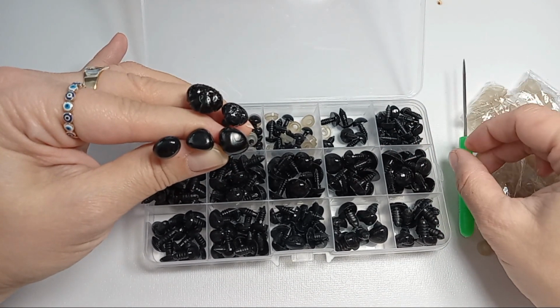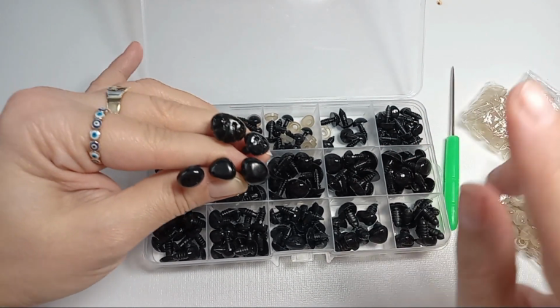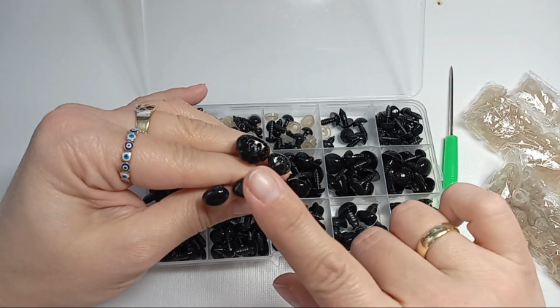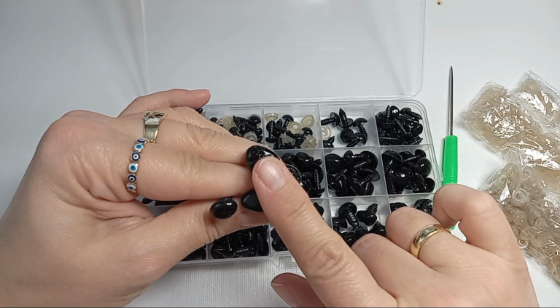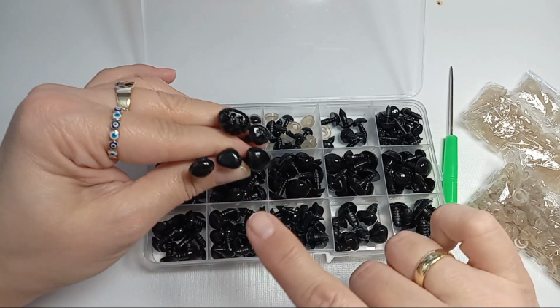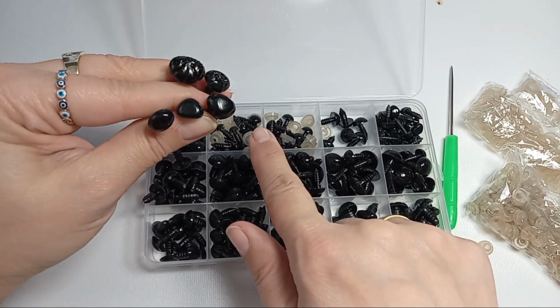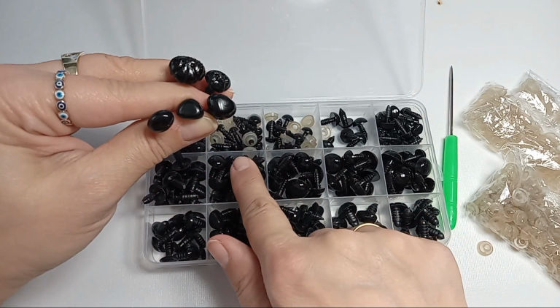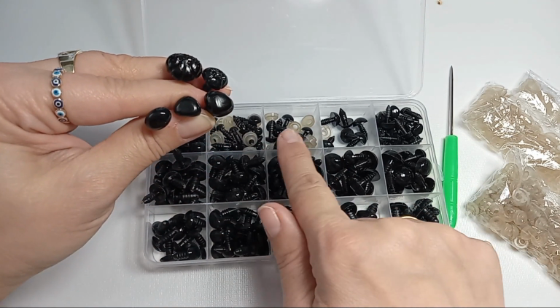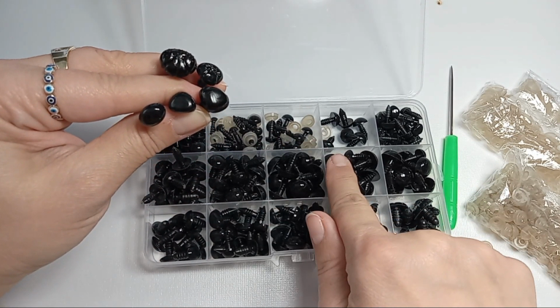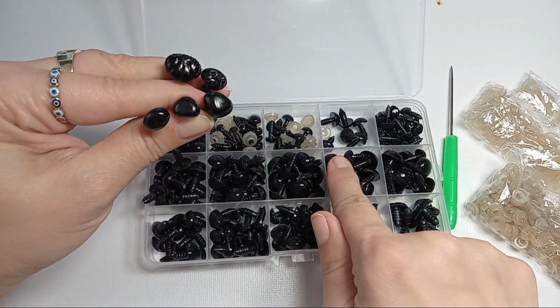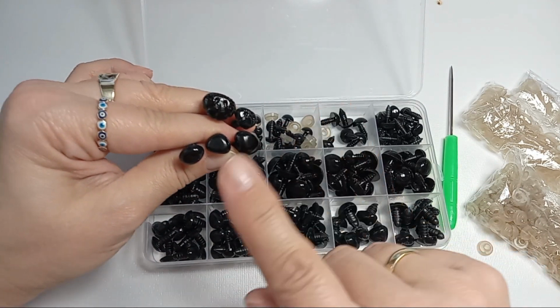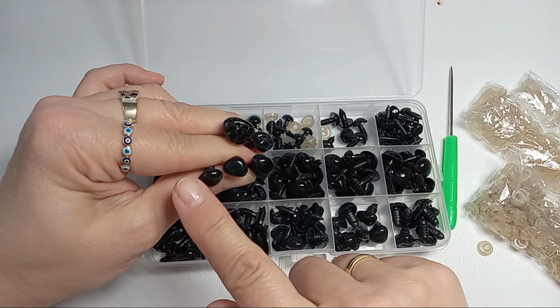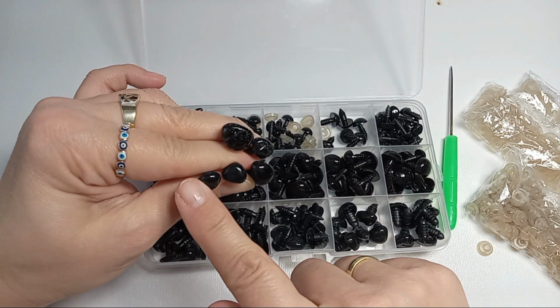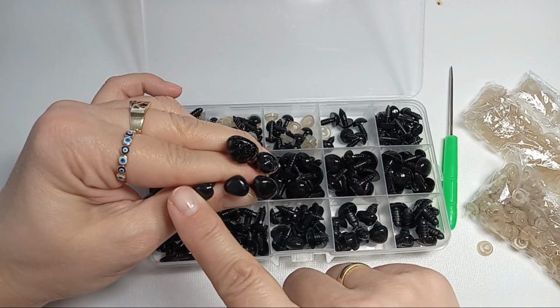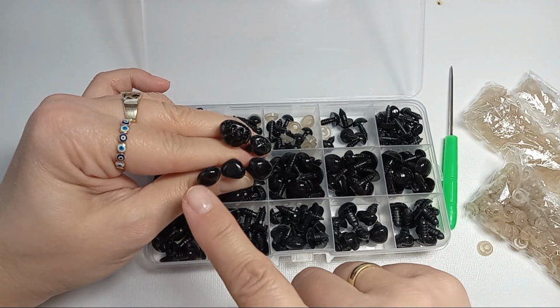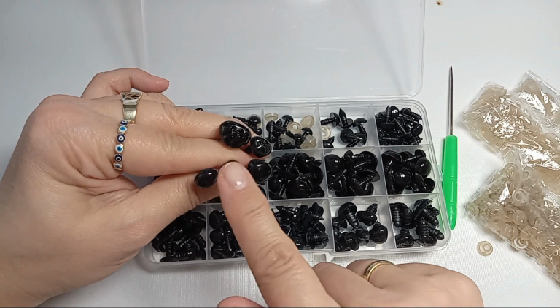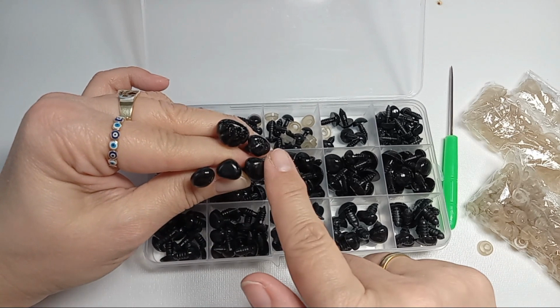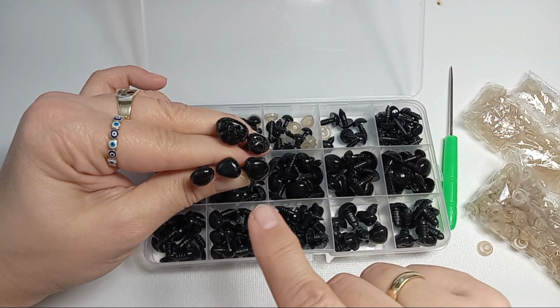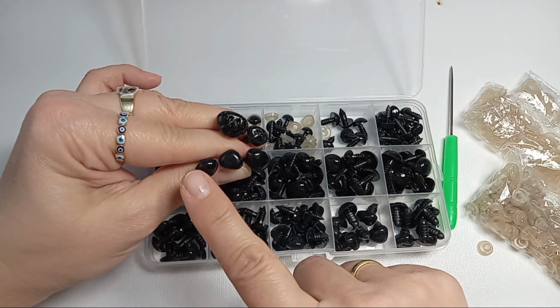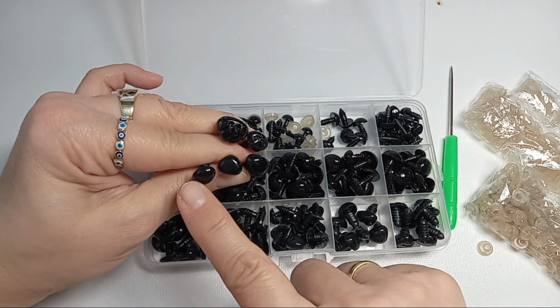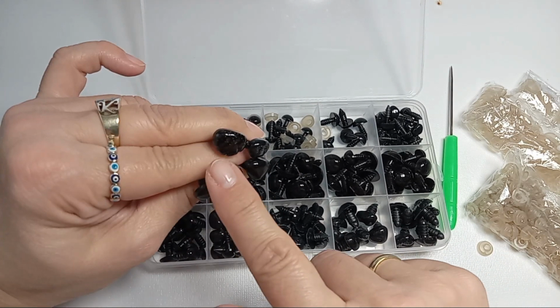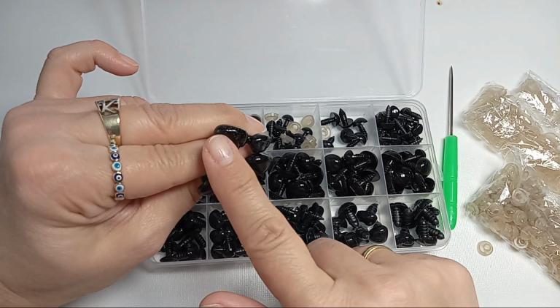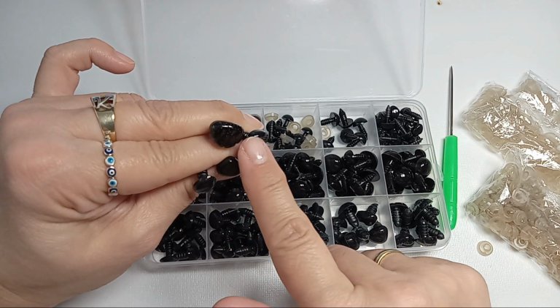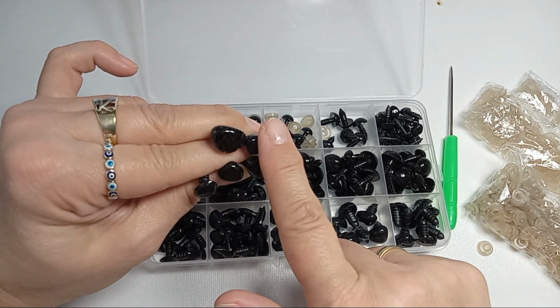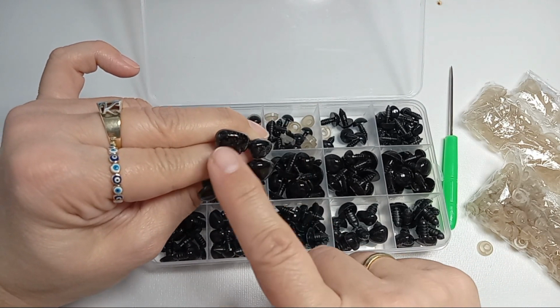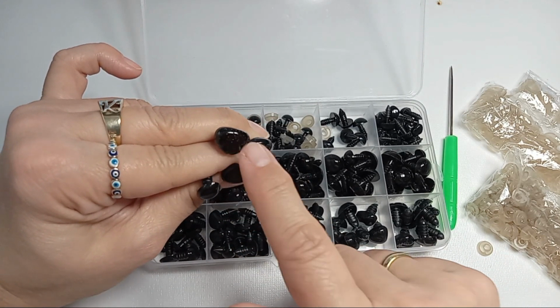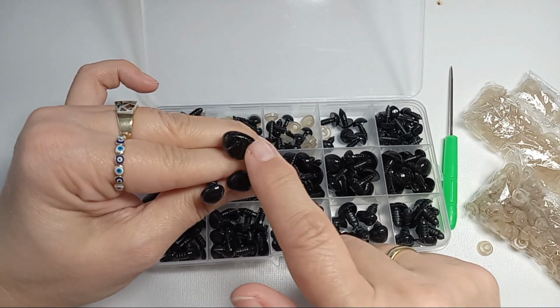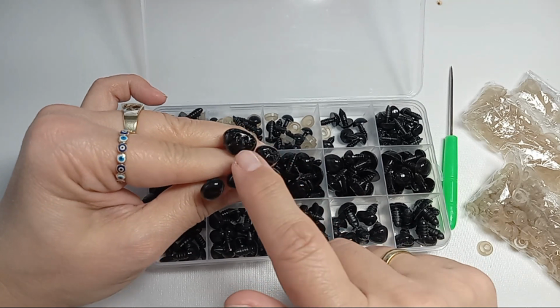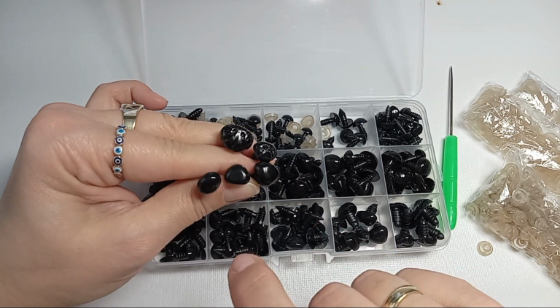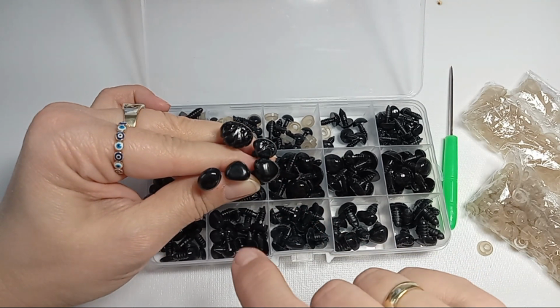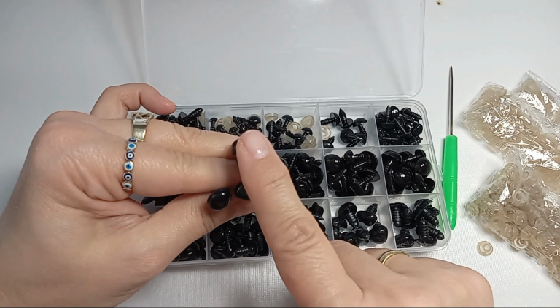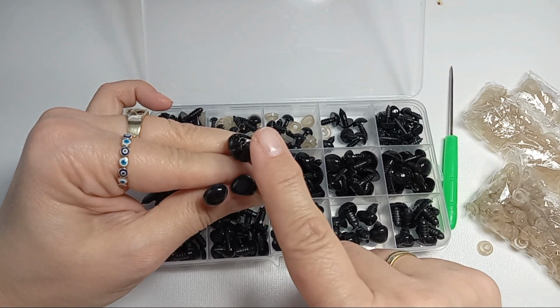There are 30 pieces of each size of eyes, and then there are different types of noses: small triangle noses, an oval nose, these textured noses with tiny little bumps — they're very cute.